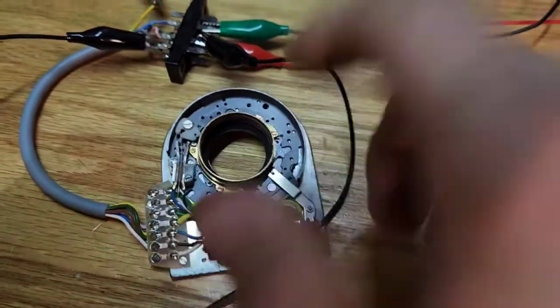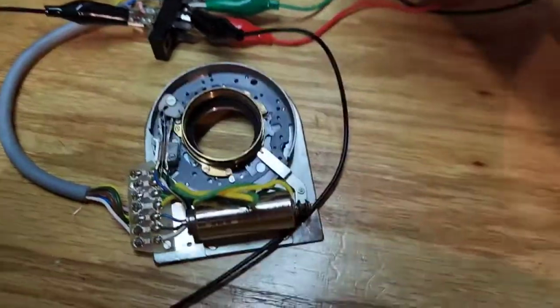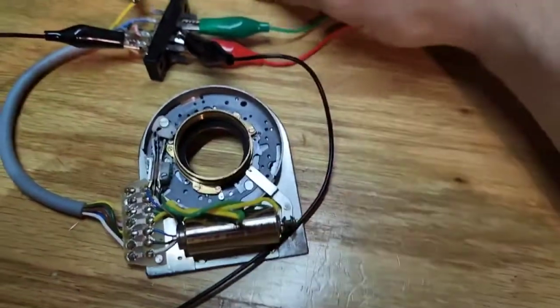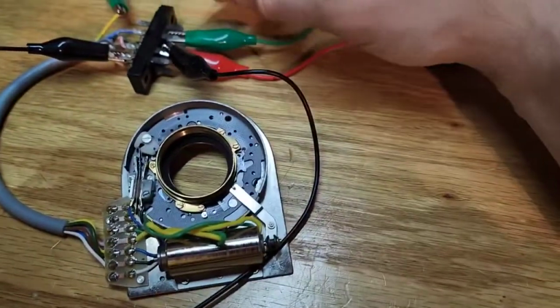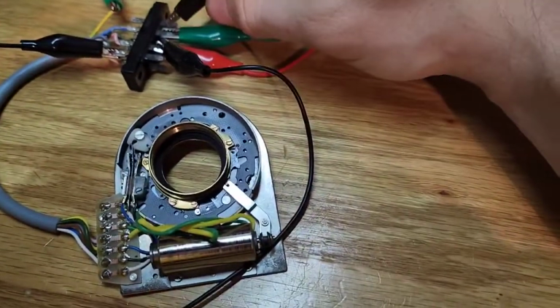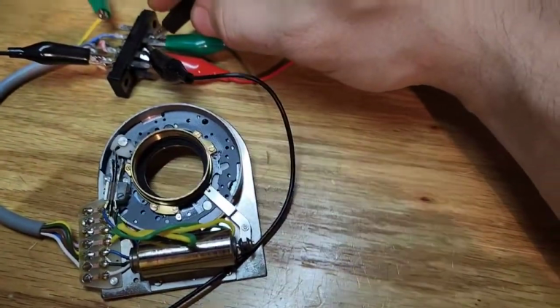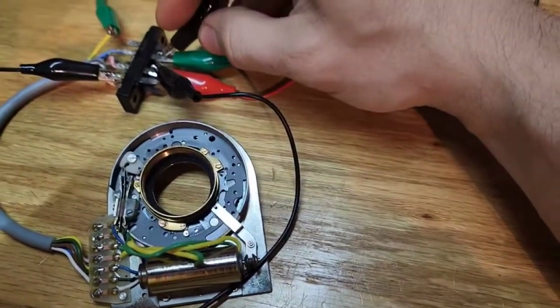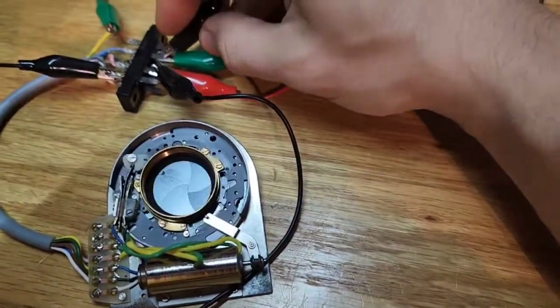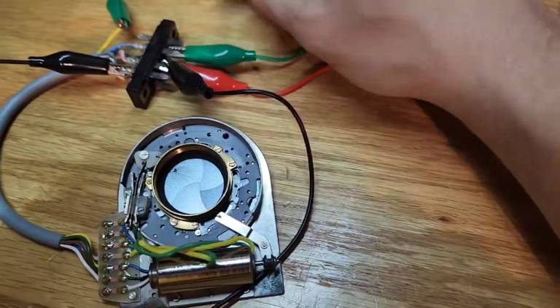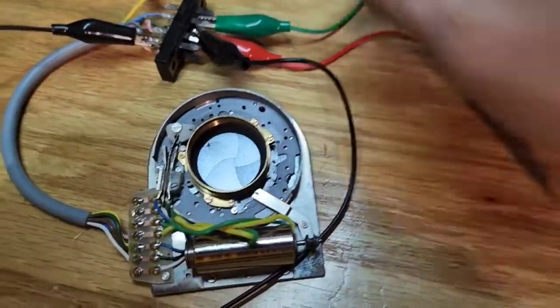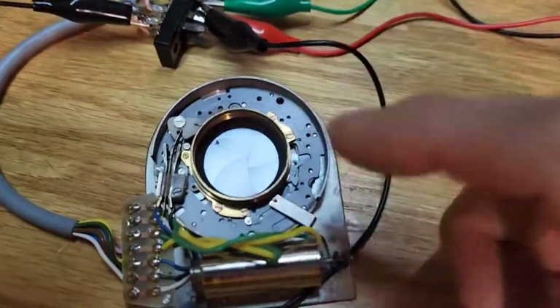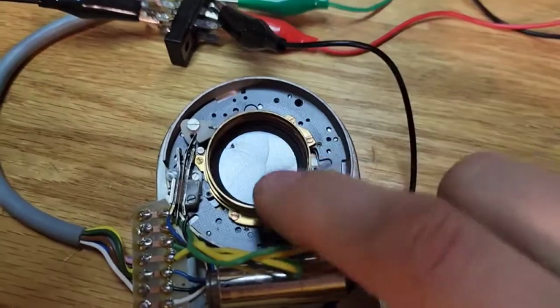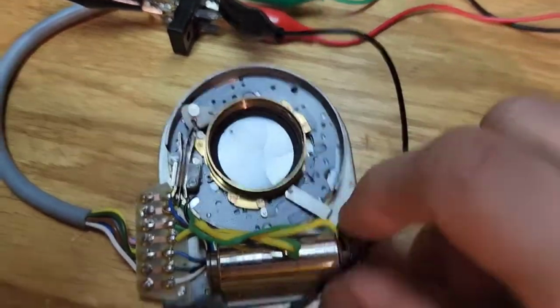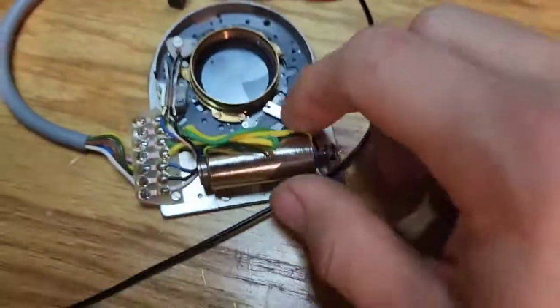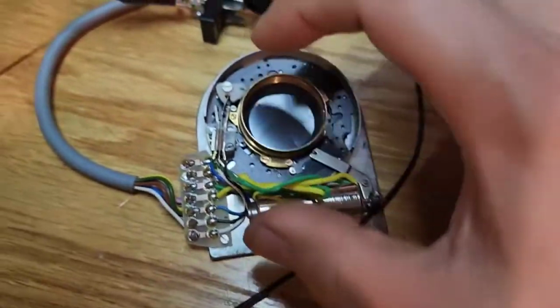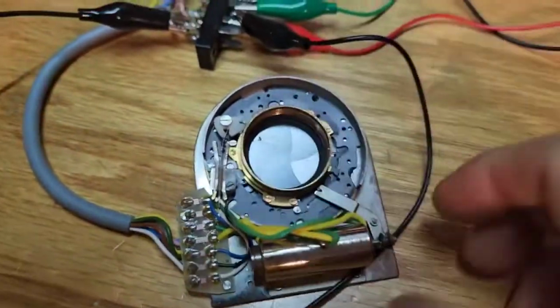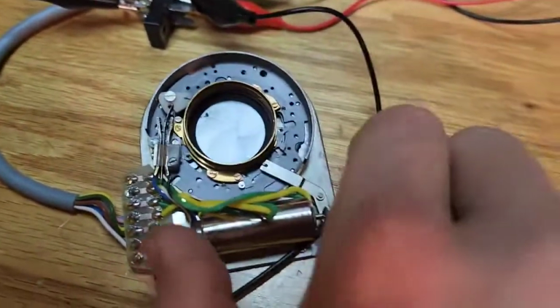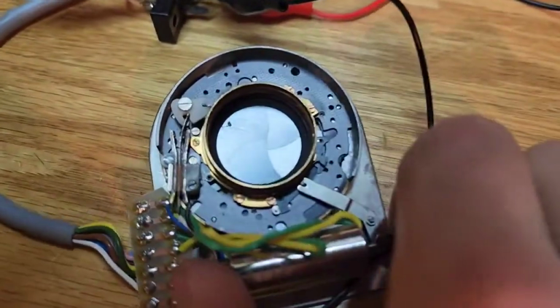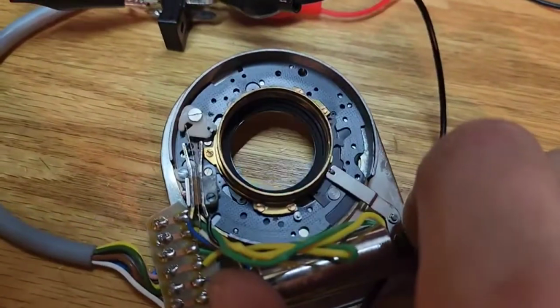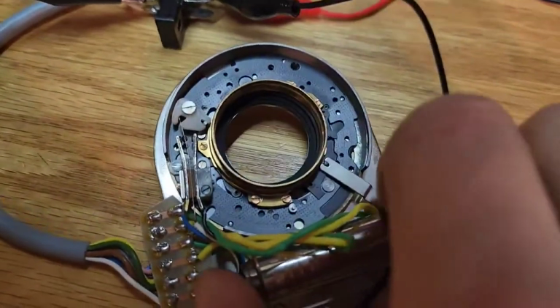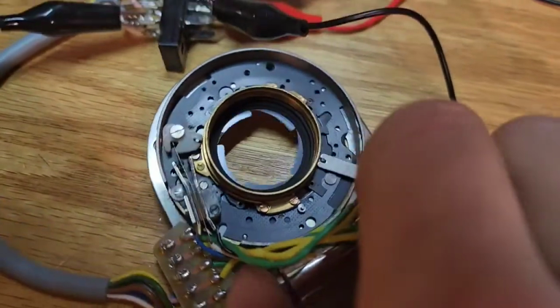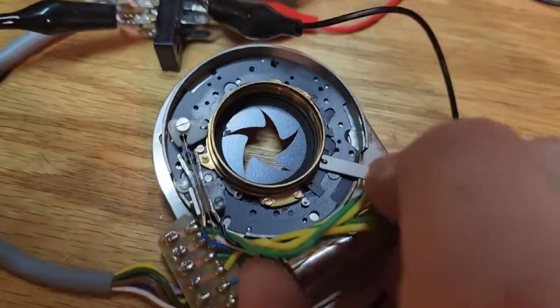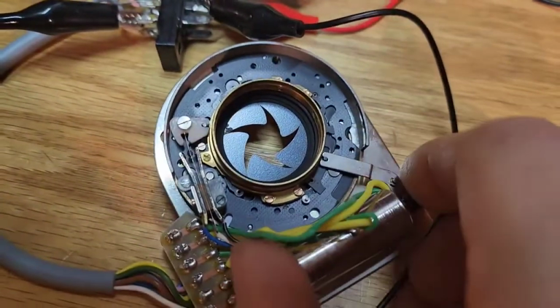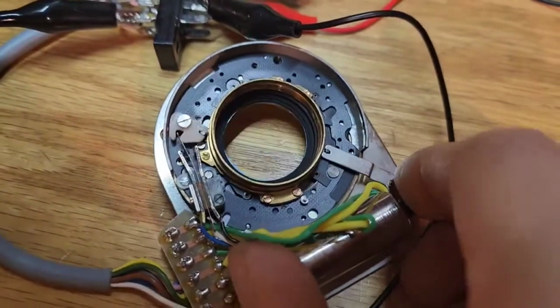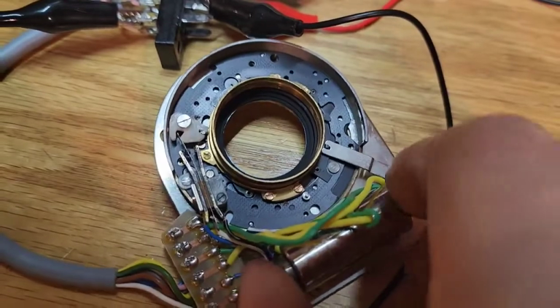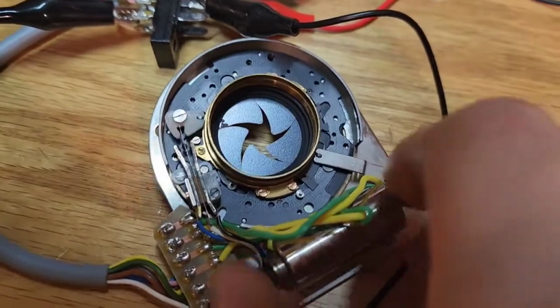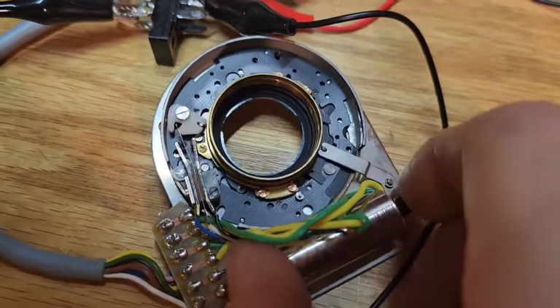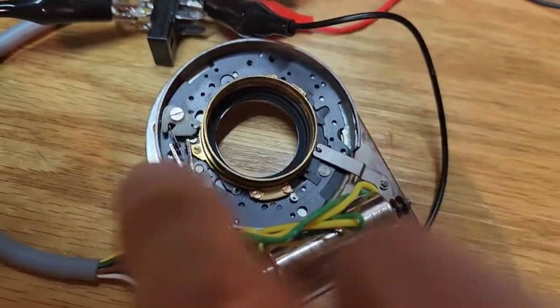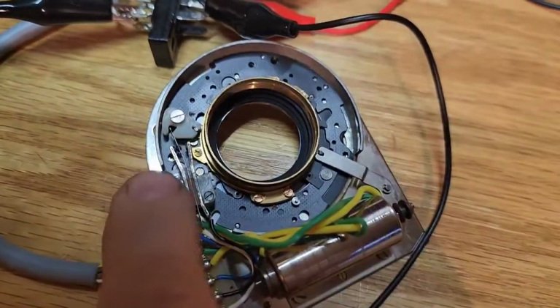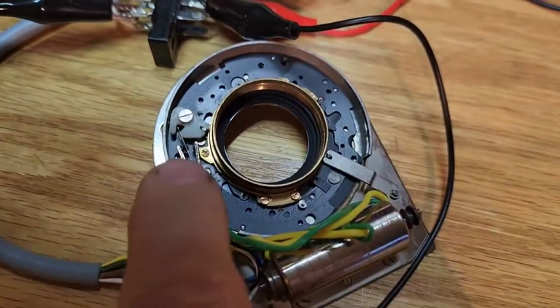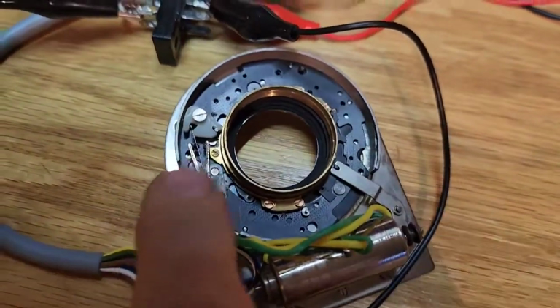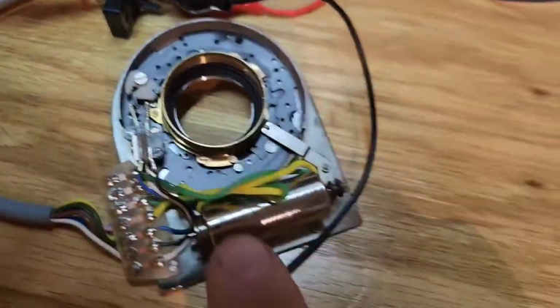I can manually reset it, and it can be electrically reset as well. I'll do it one more time to explain how activating this aperture works — it took me a while to figure out. If you look over on the side, there's a little white lever that moves left to right, moving a little switch that's right here.